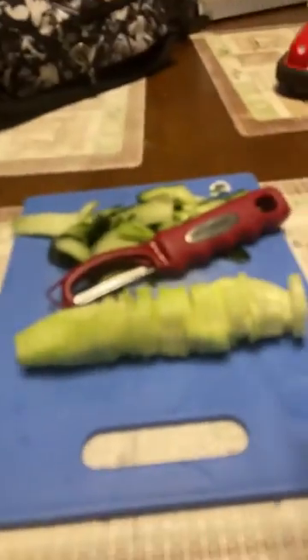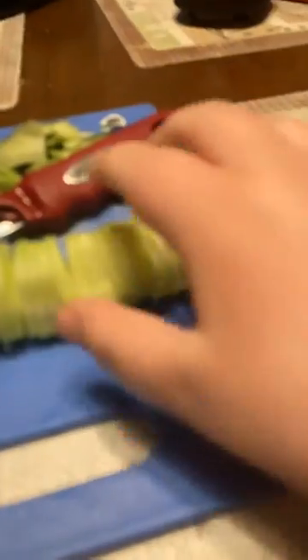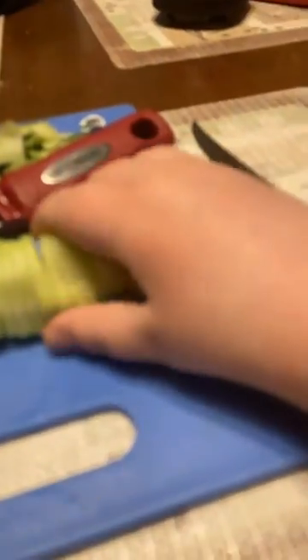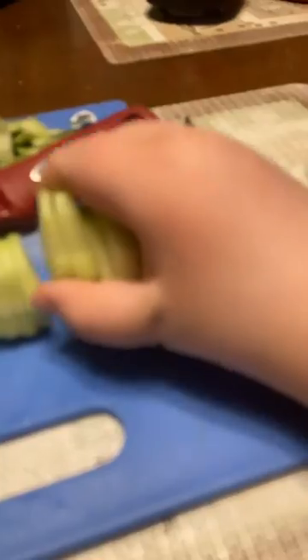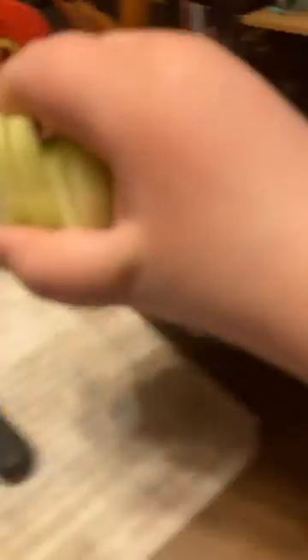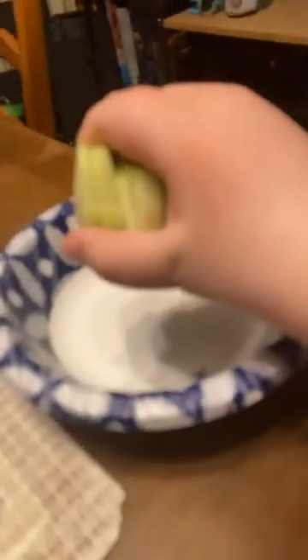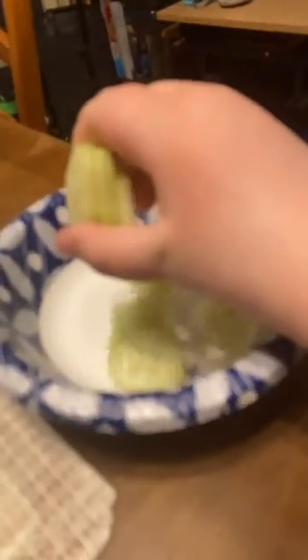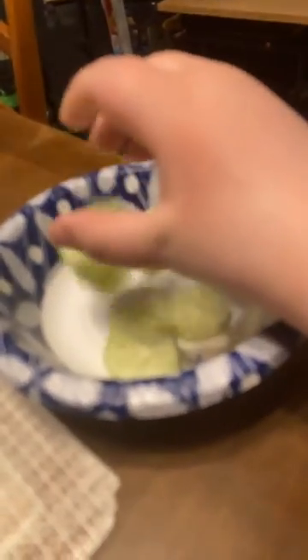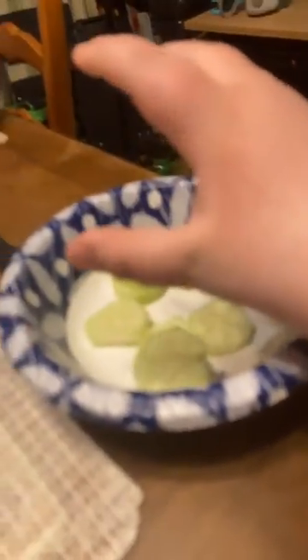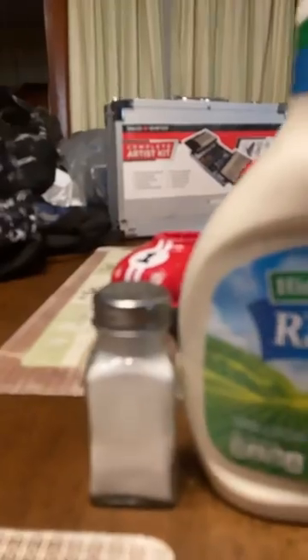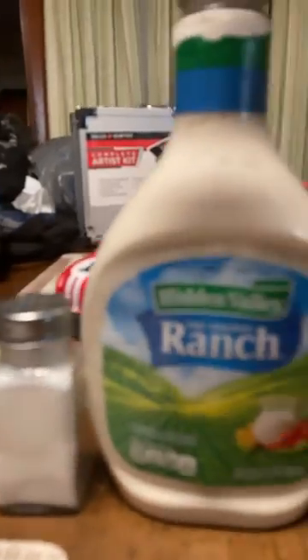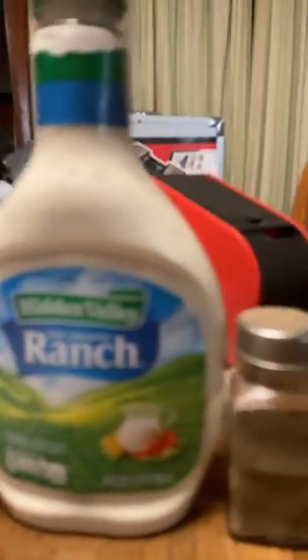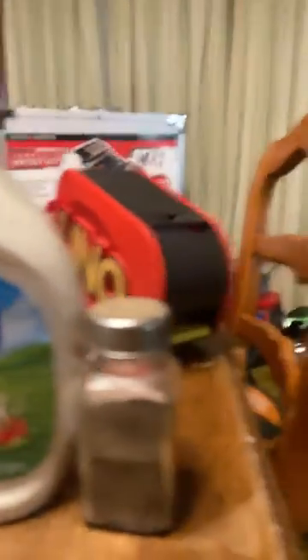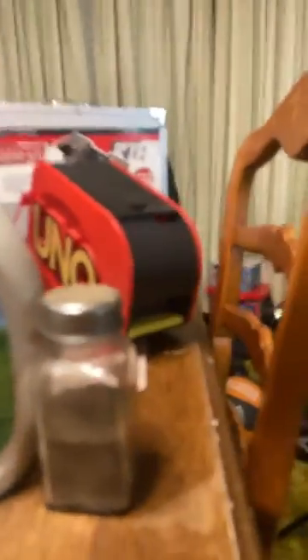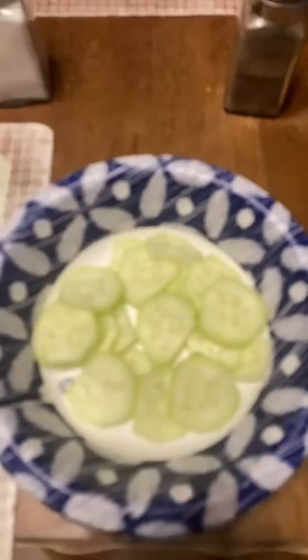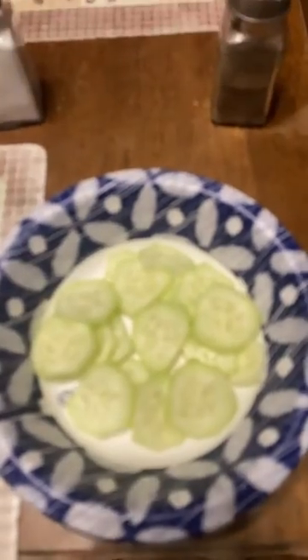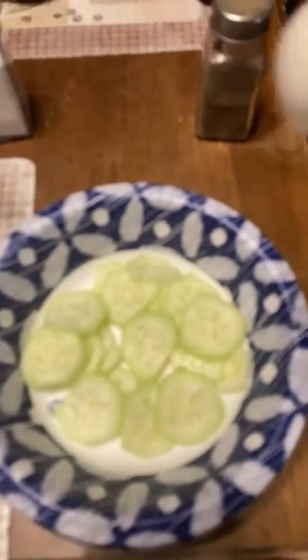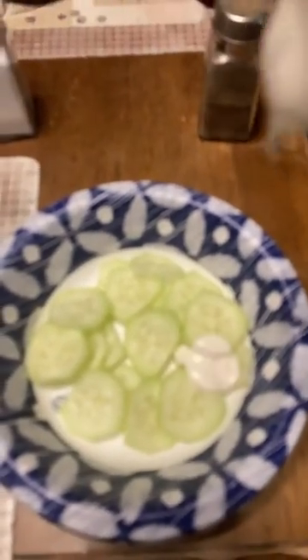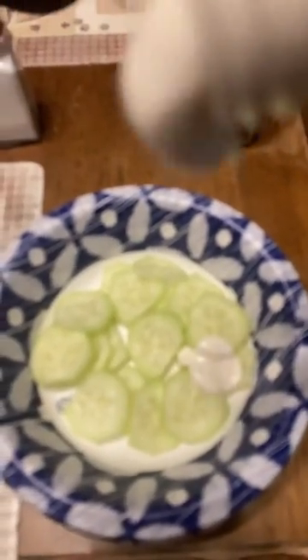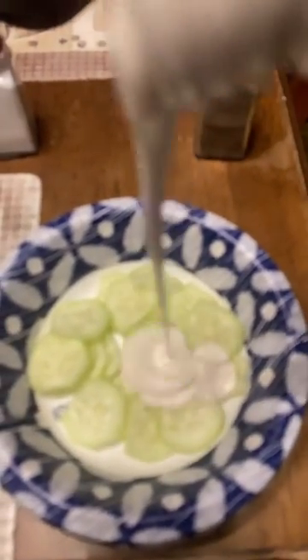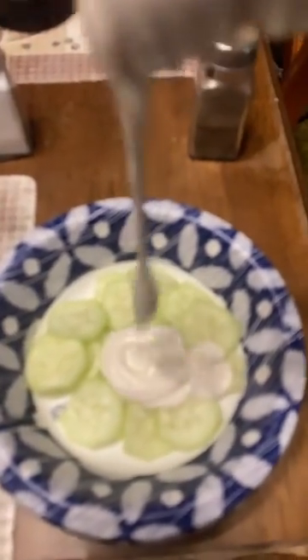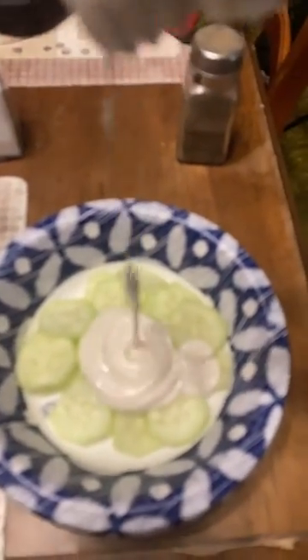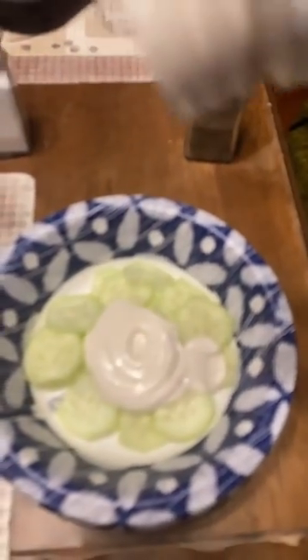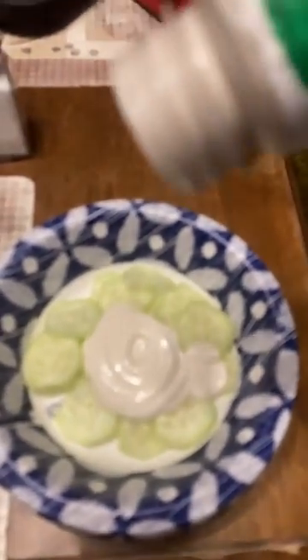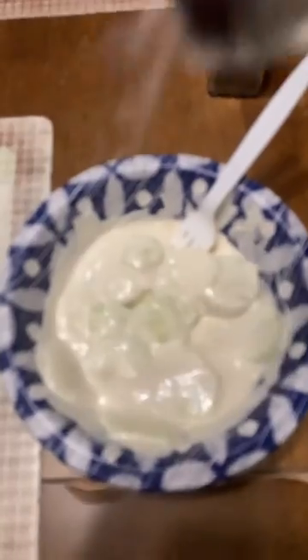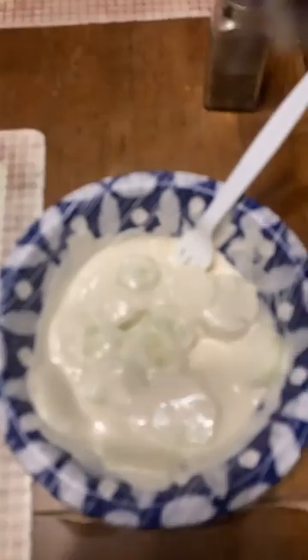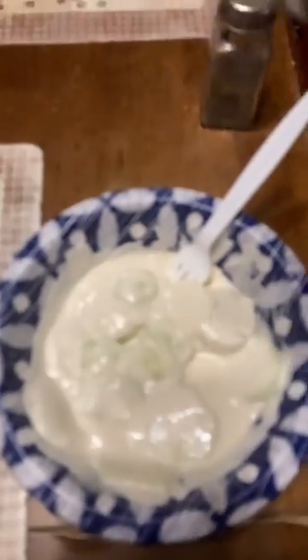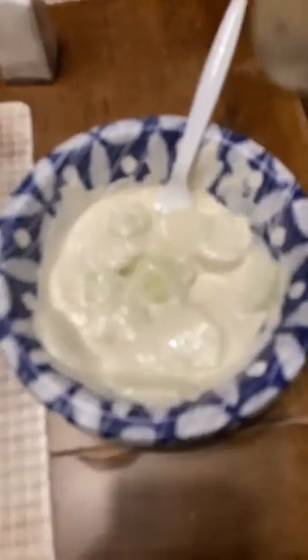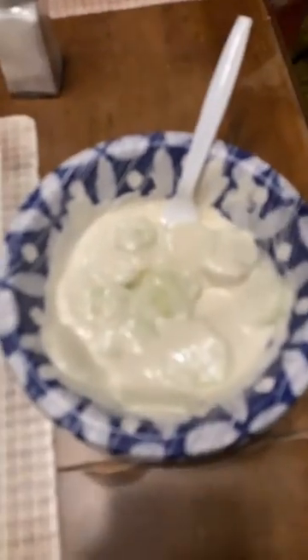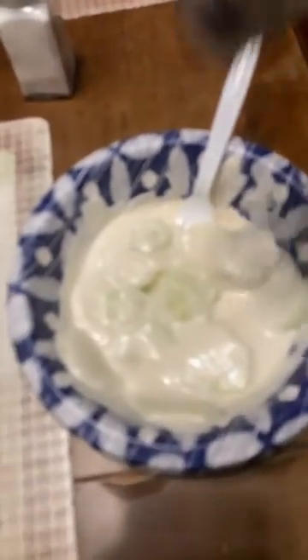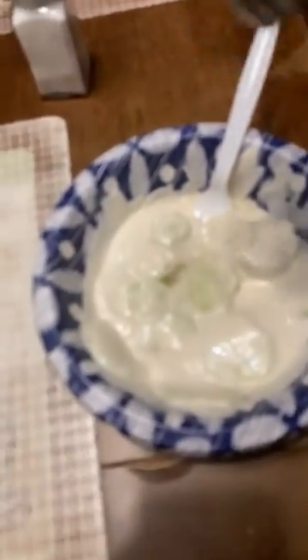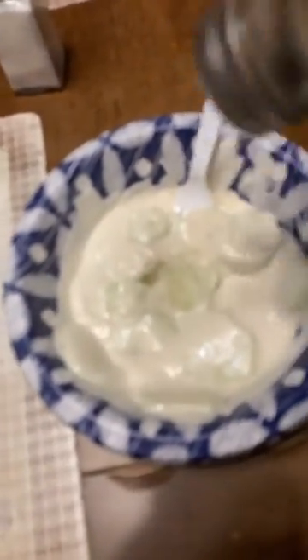Bingo. Pick out your cucumber. Here we have salt, ranch, and peppers. First goes in the ranch, second goes in the salt, then now the pepper.